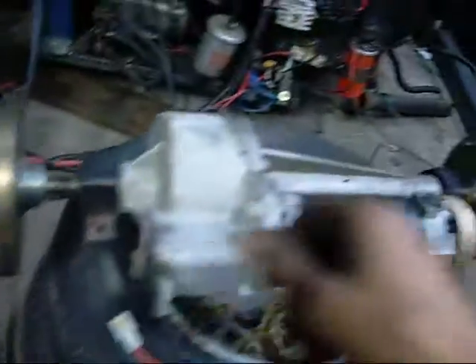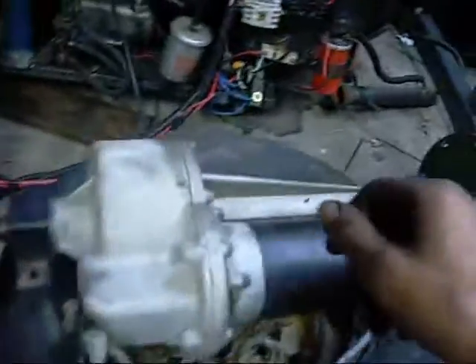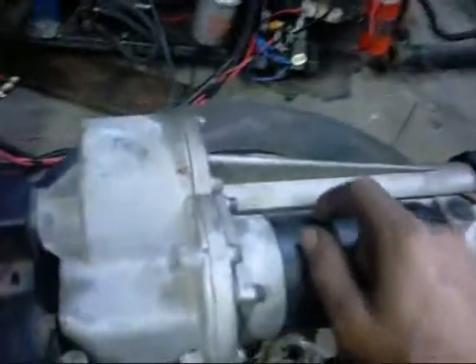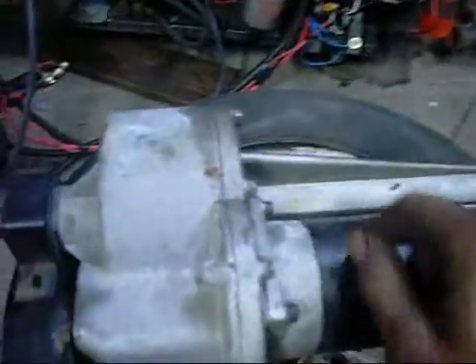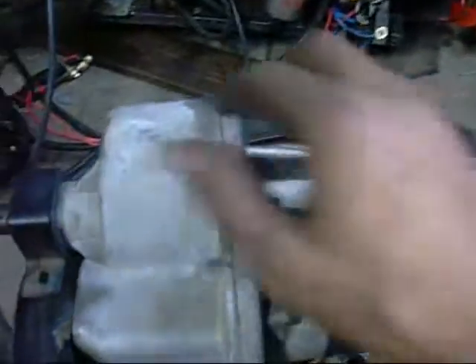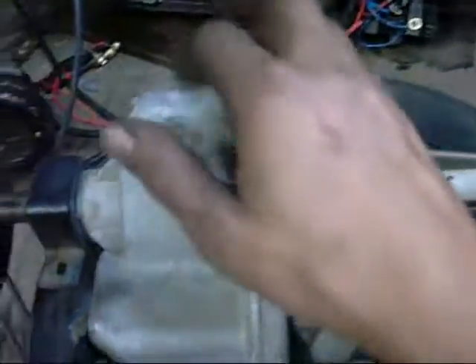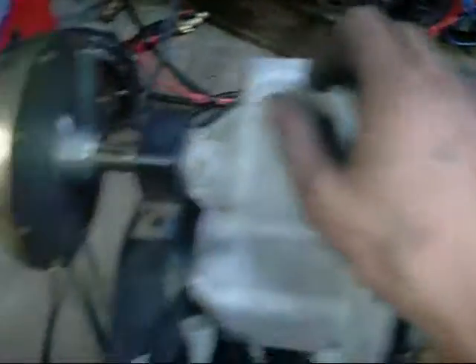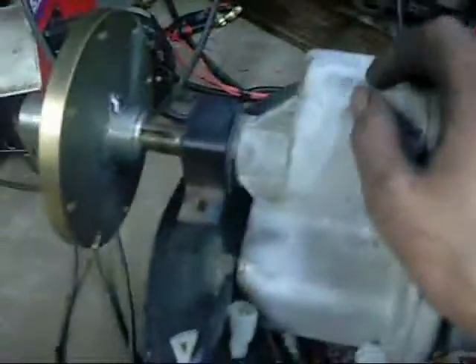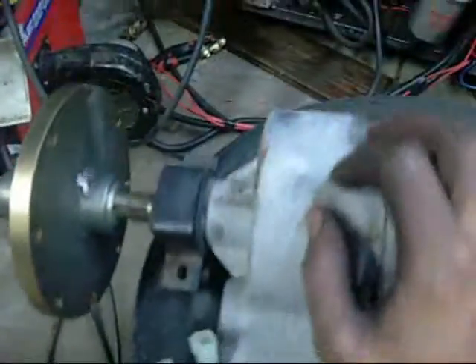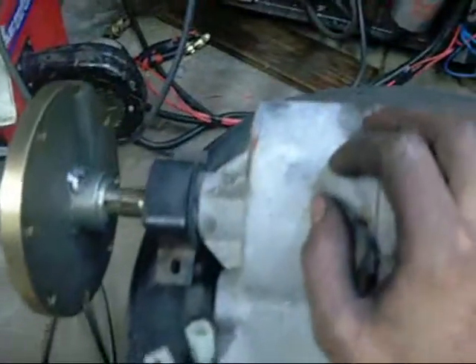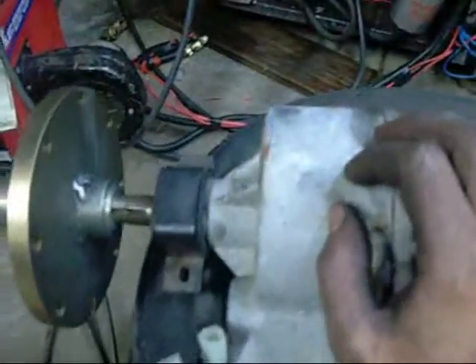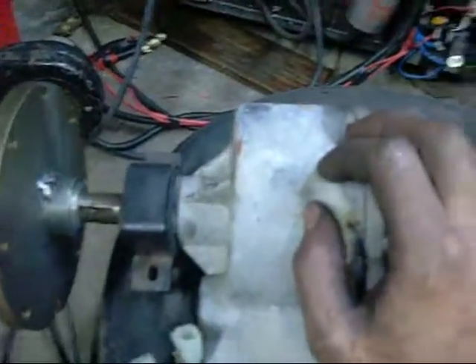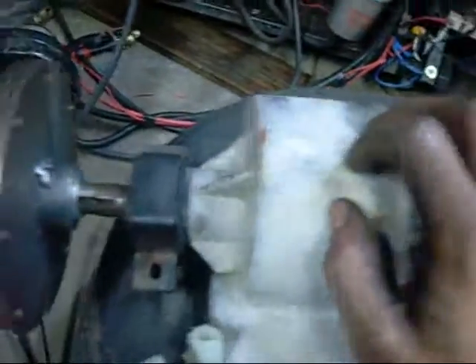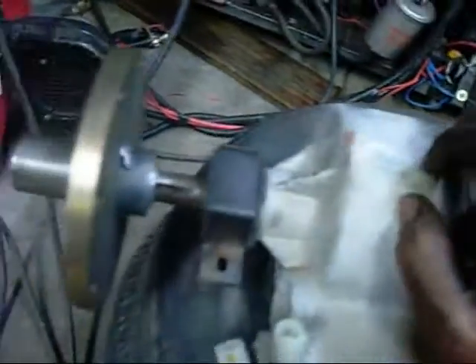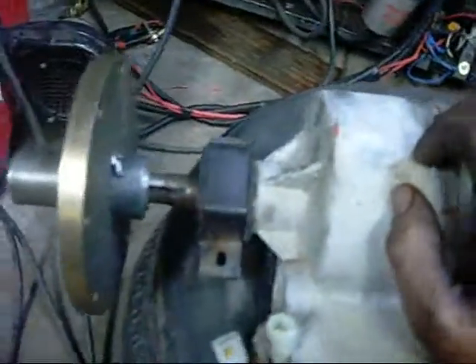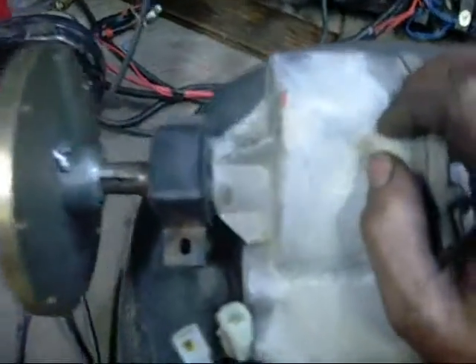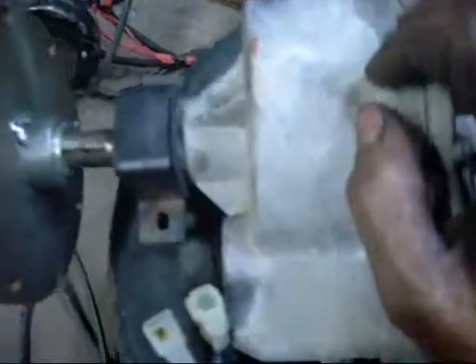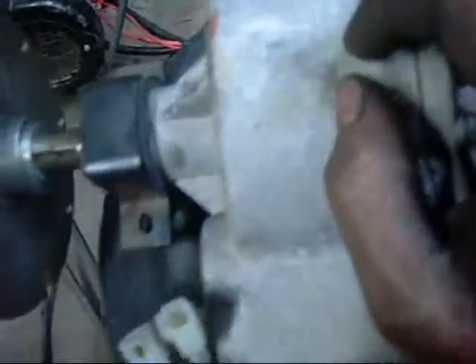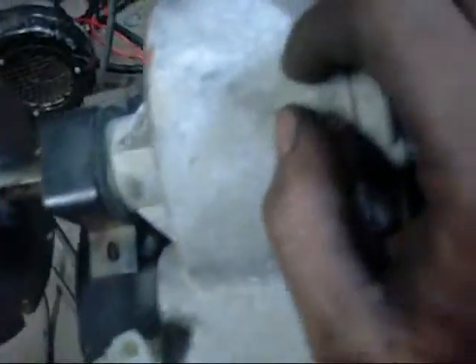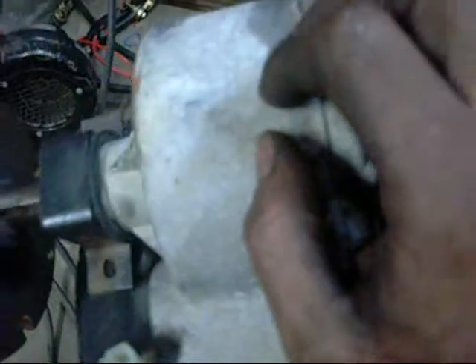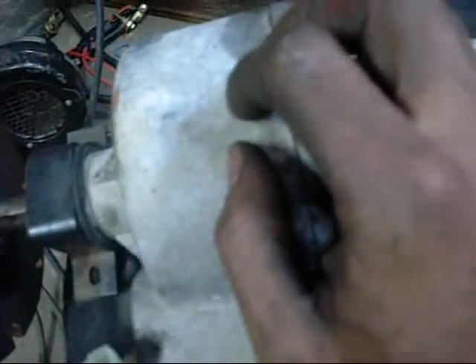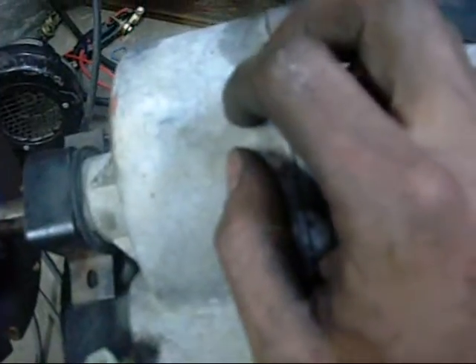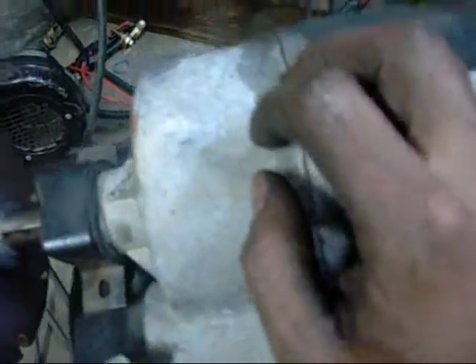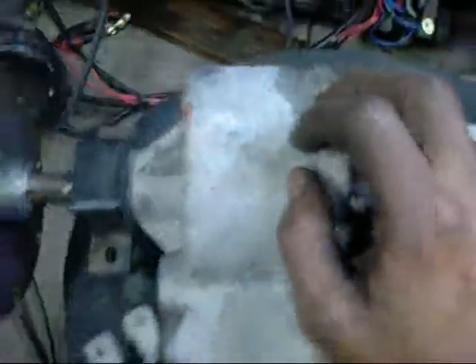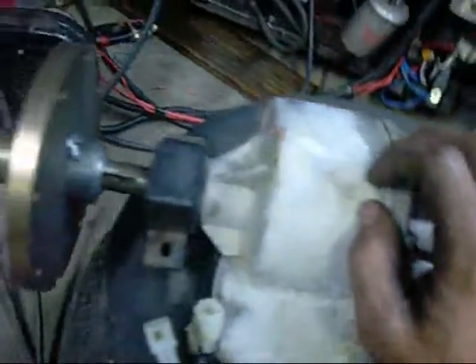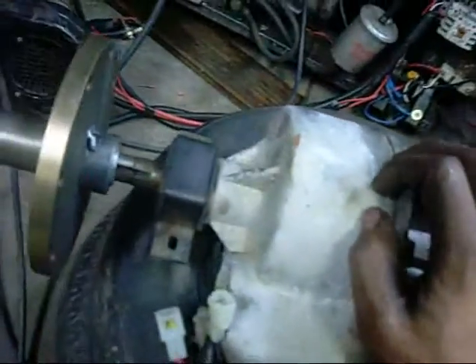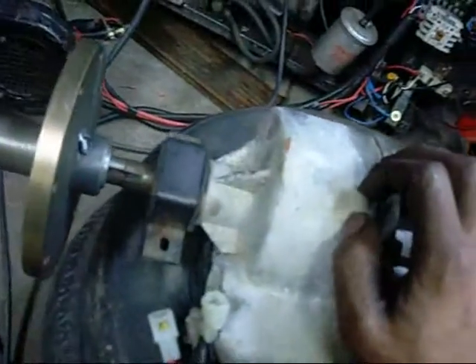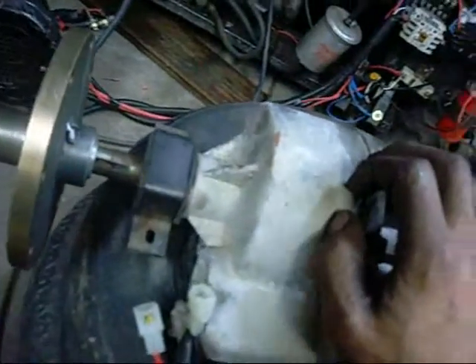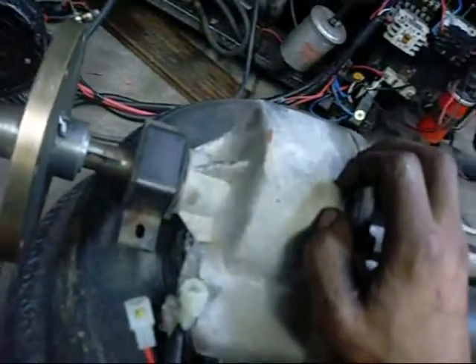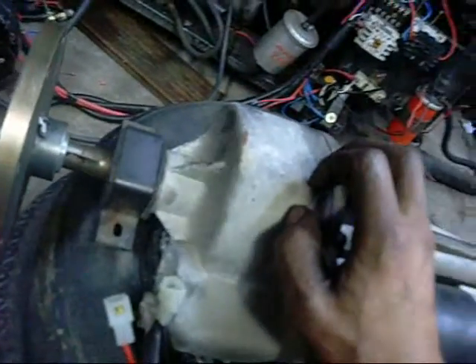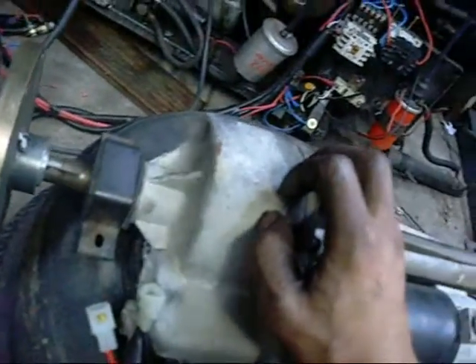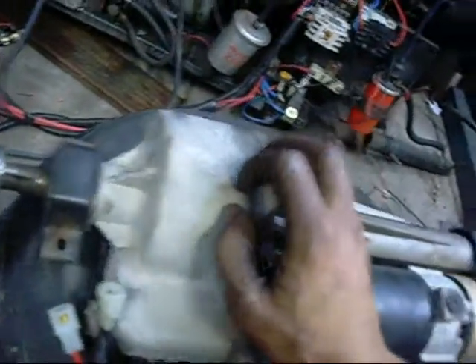I'm also going to dismantle this and lock the diff up using probably a stick welder — just weld the diff solid.